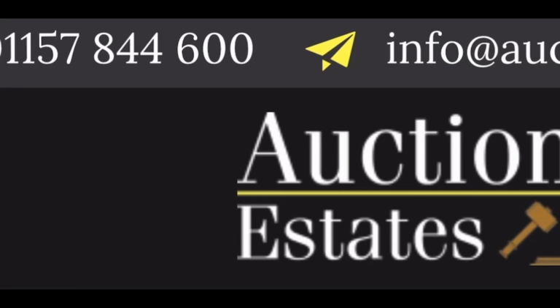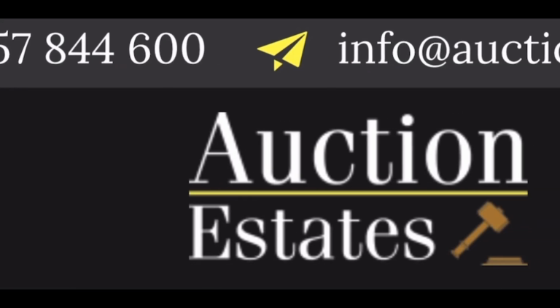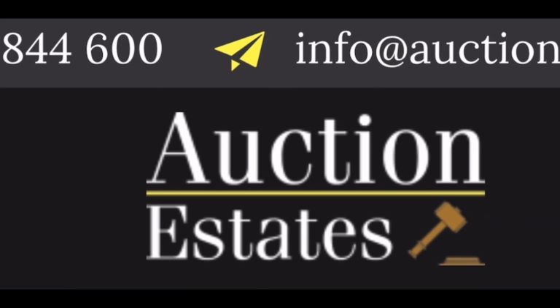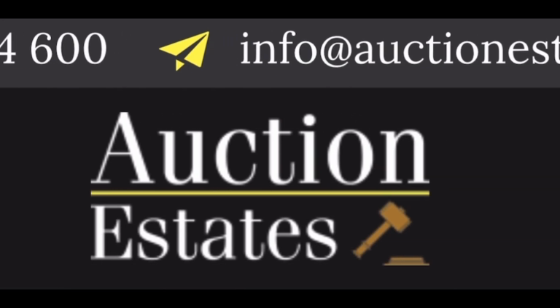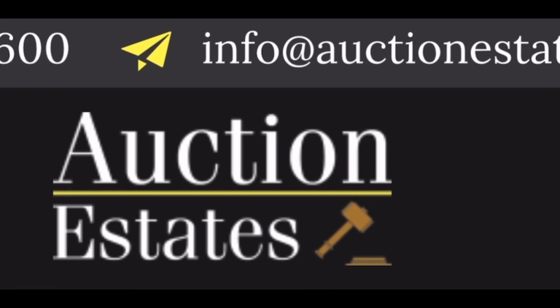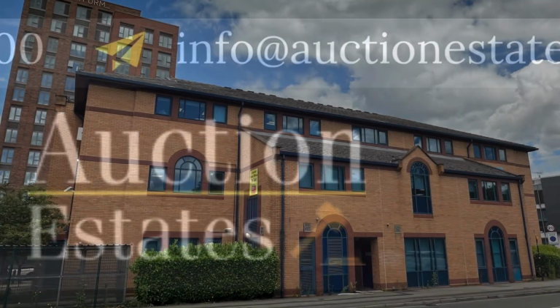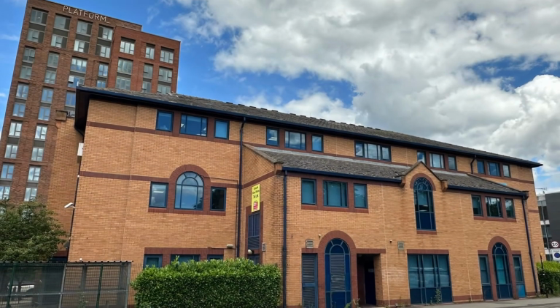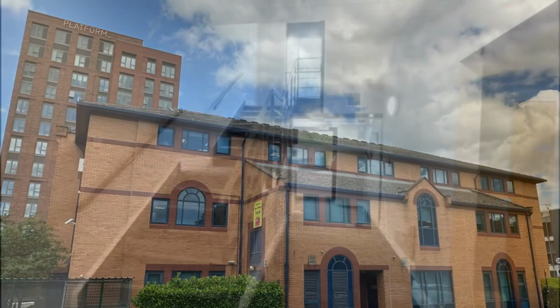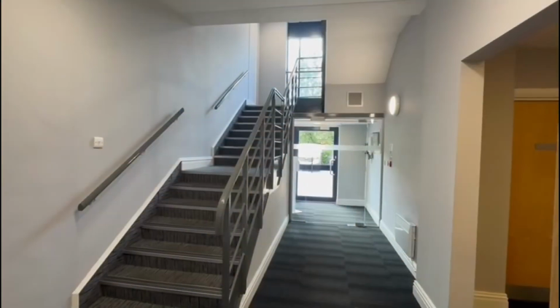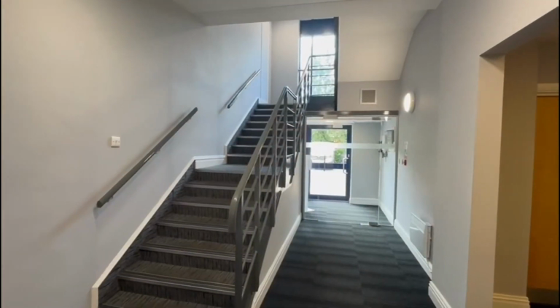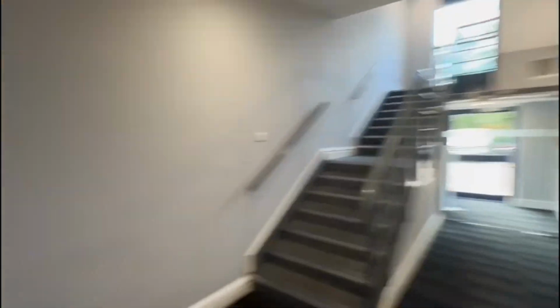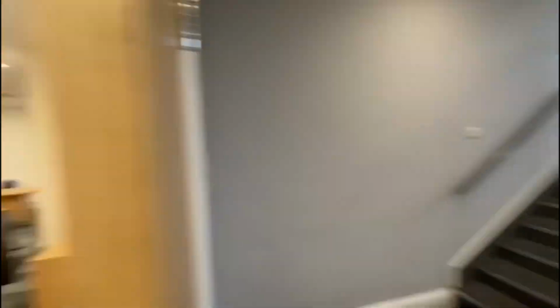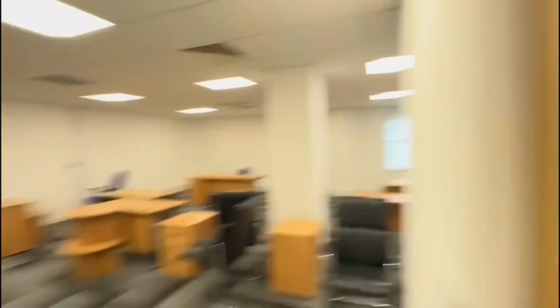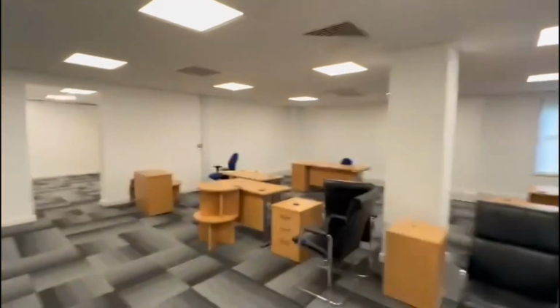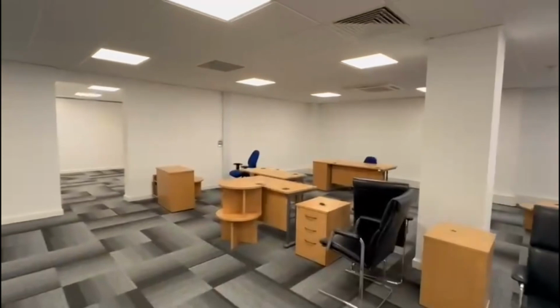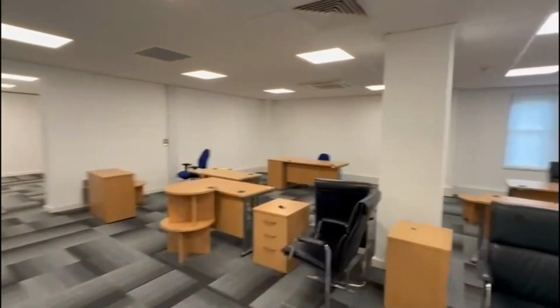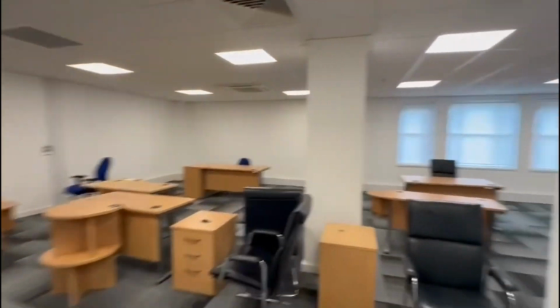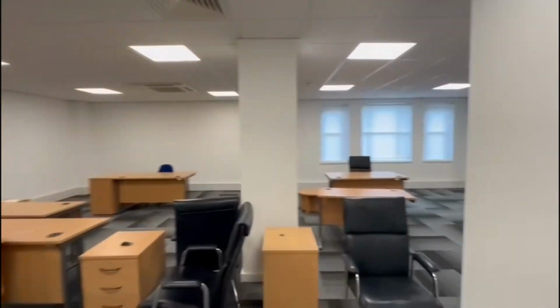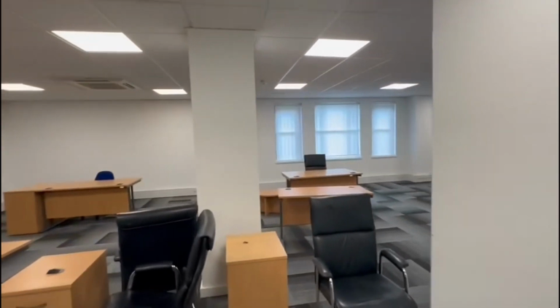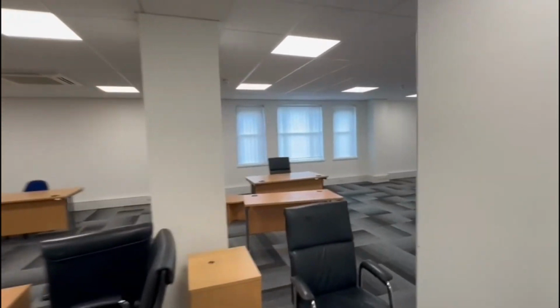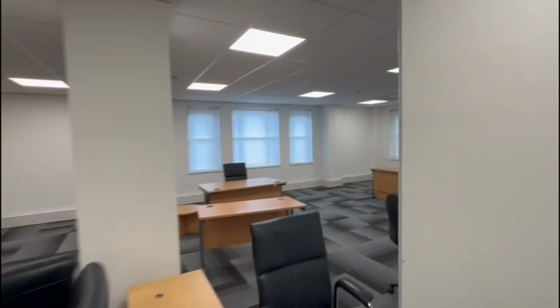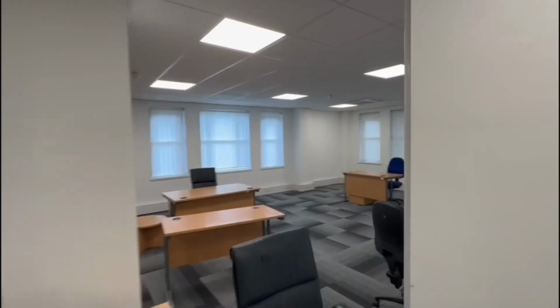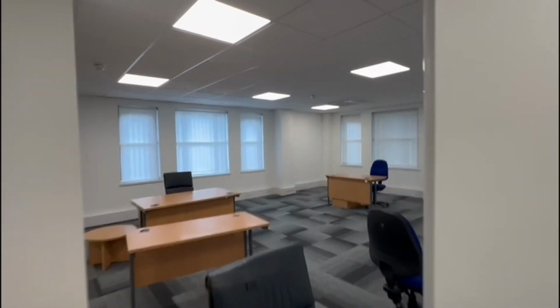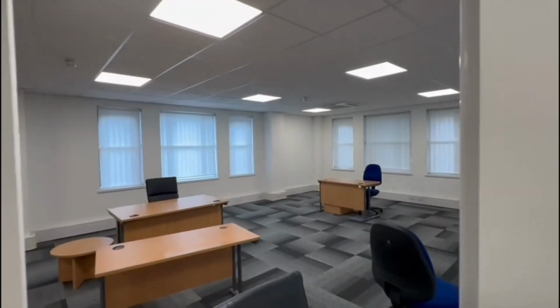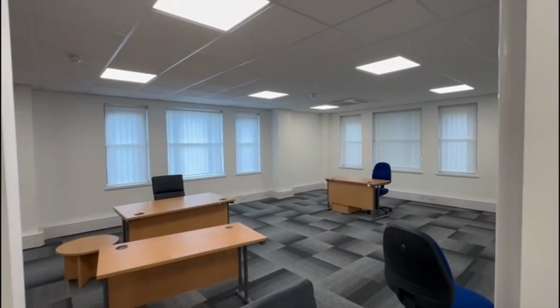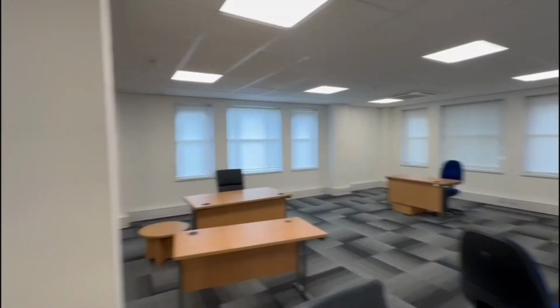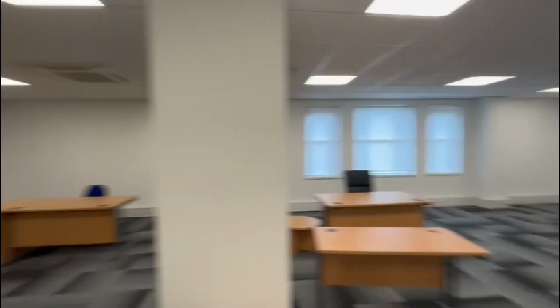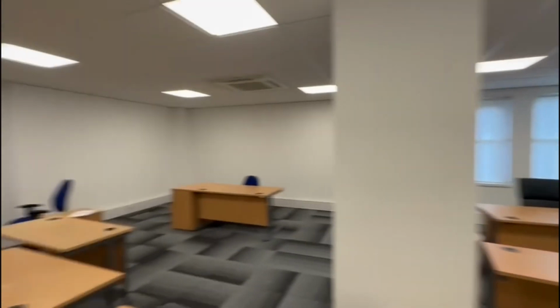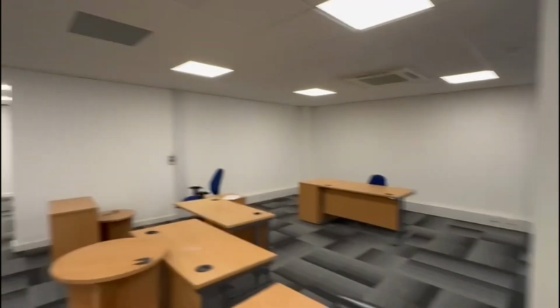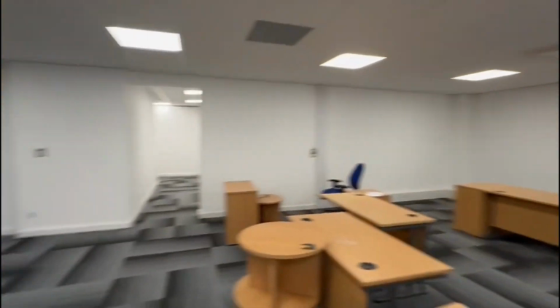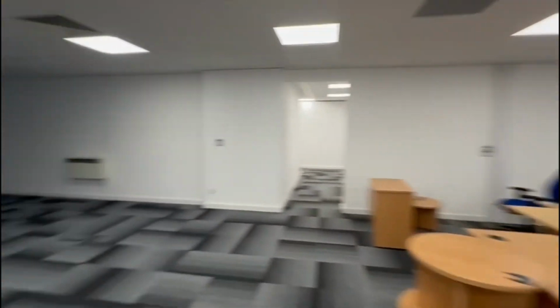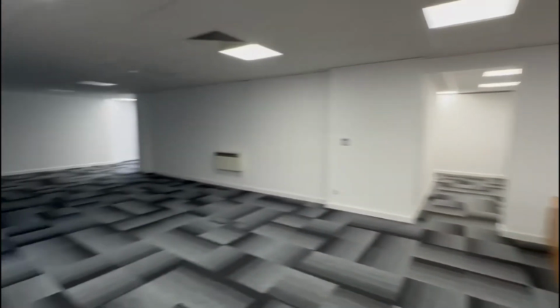Hi guys, welcome back to the YouTube channel. Today we're in Sheffield at St. Mary's Court, 55 St. Mary's Road, selling this long leasehold investment property, totalling 14,609 square feet.